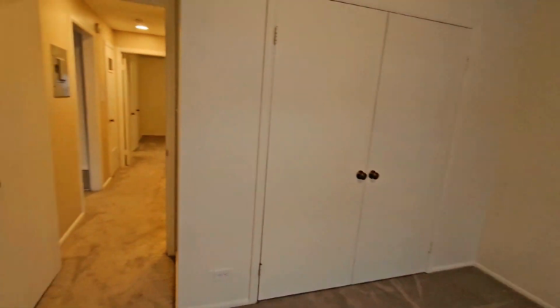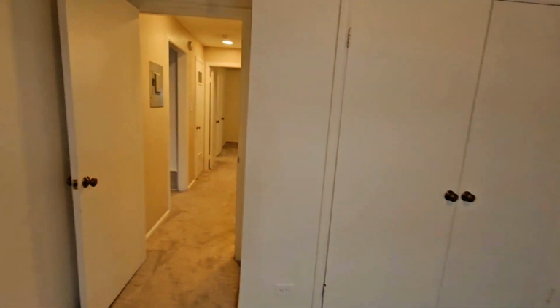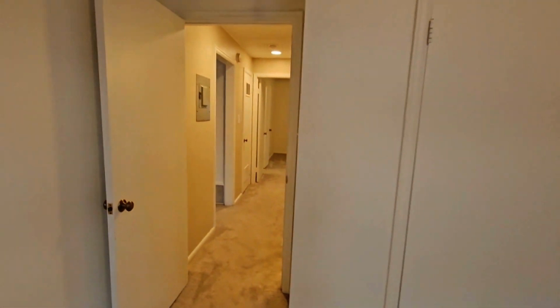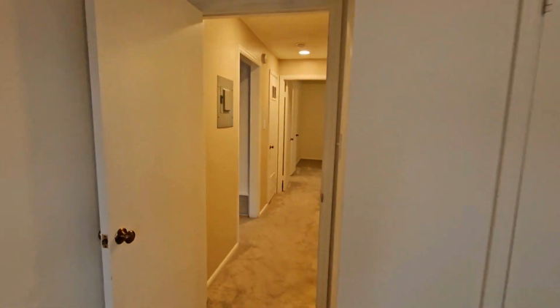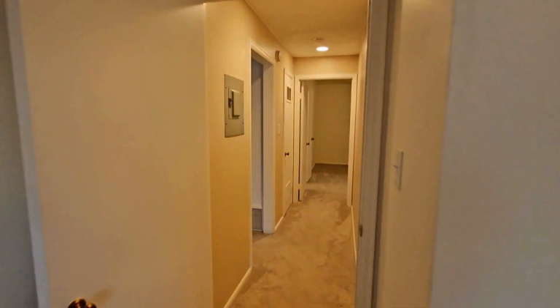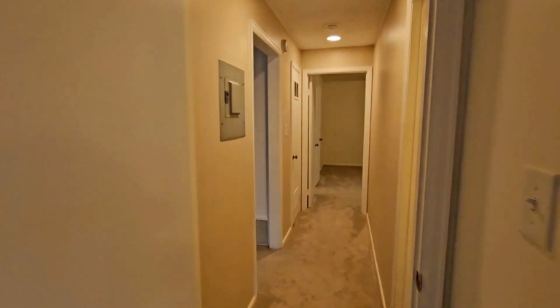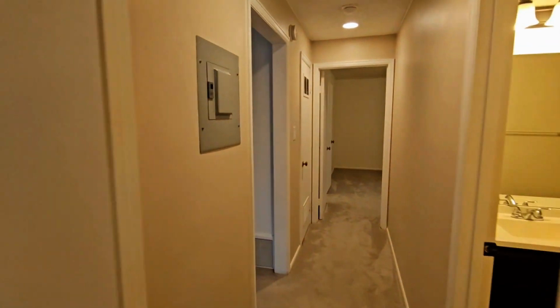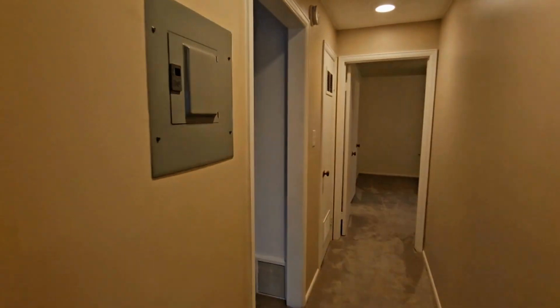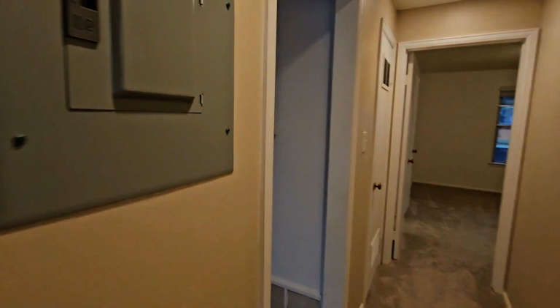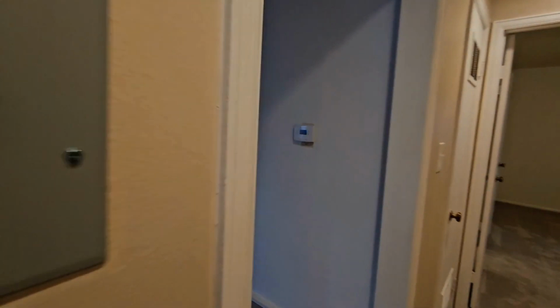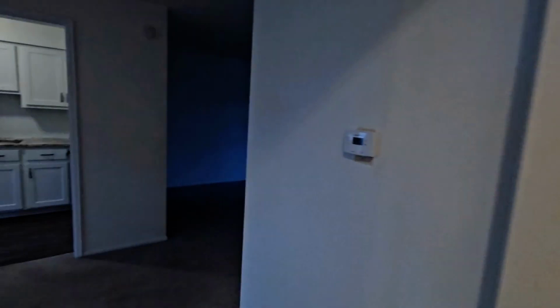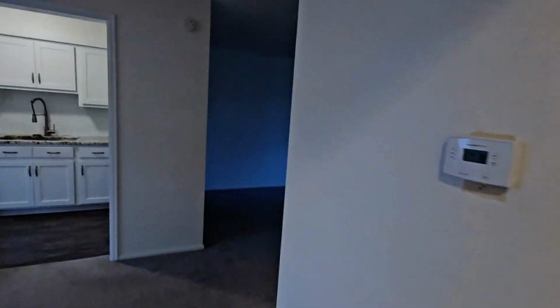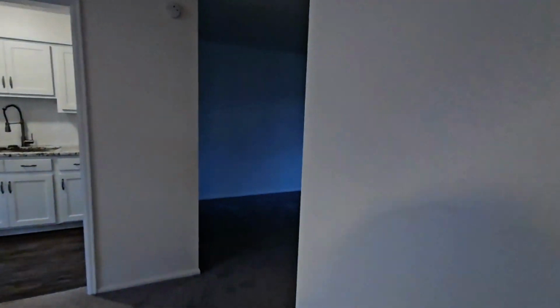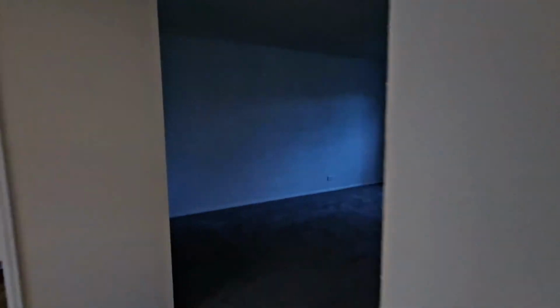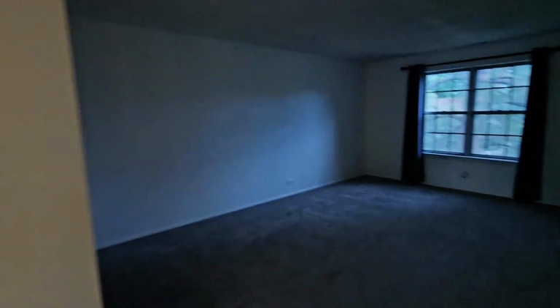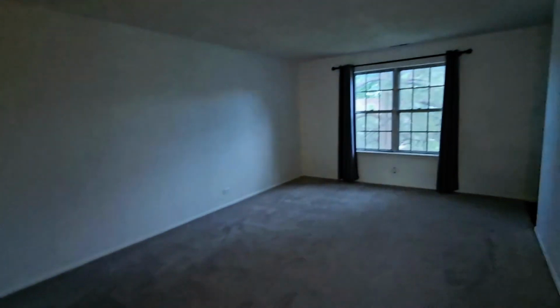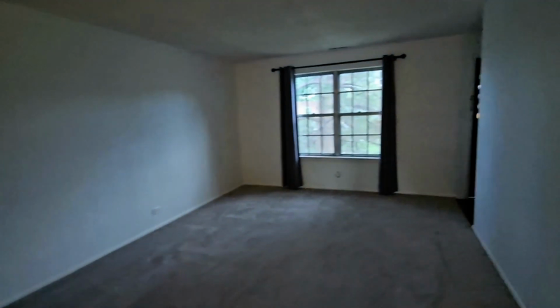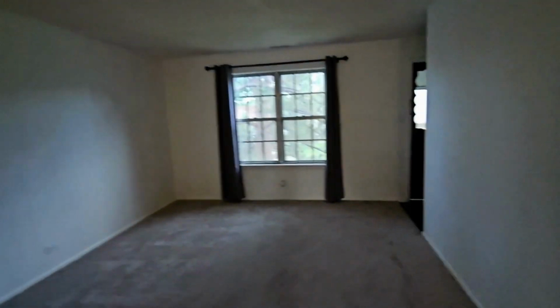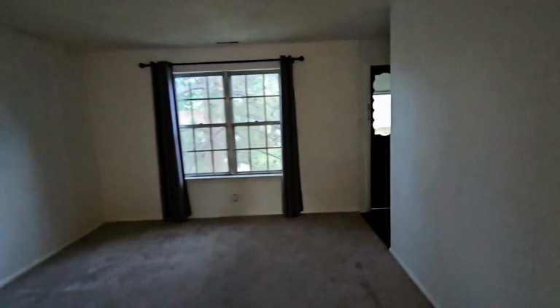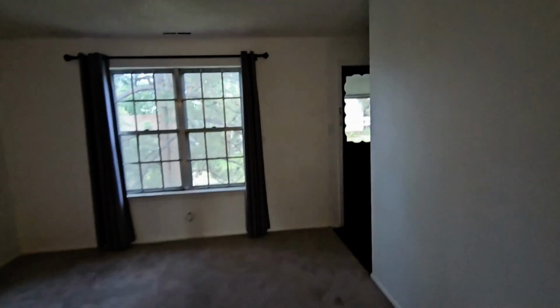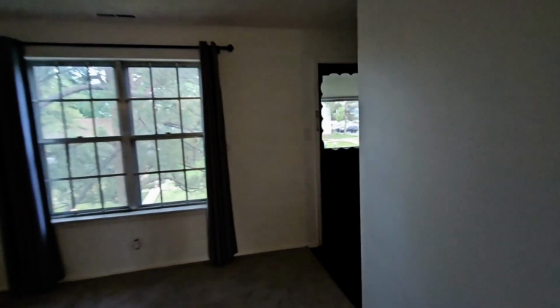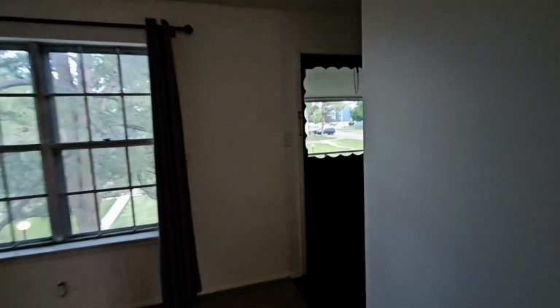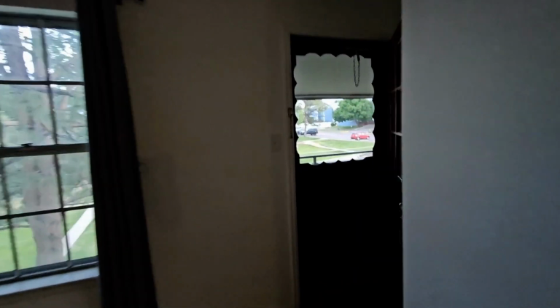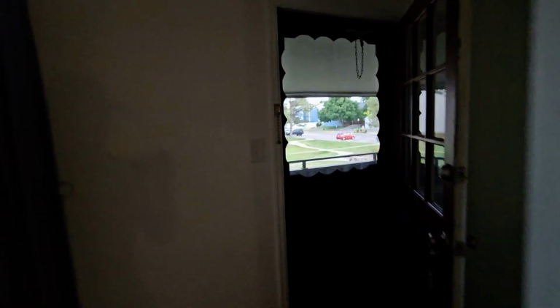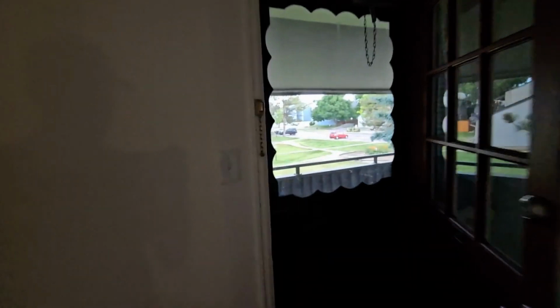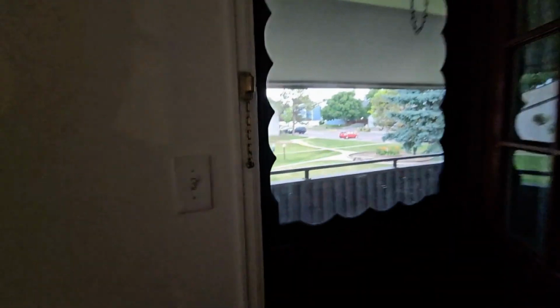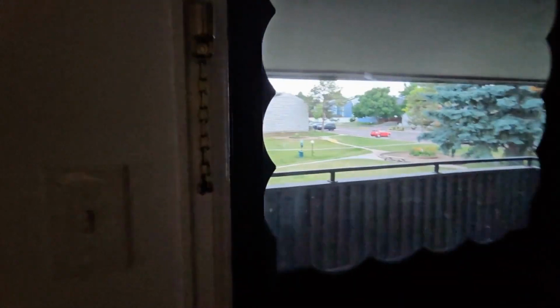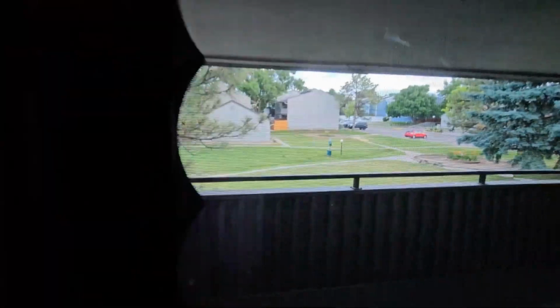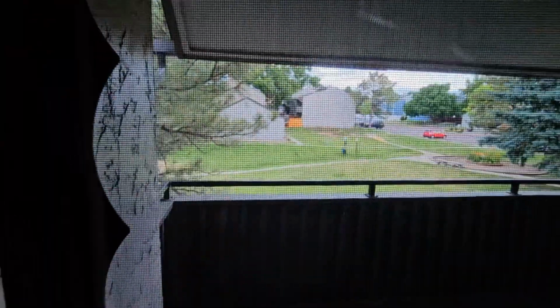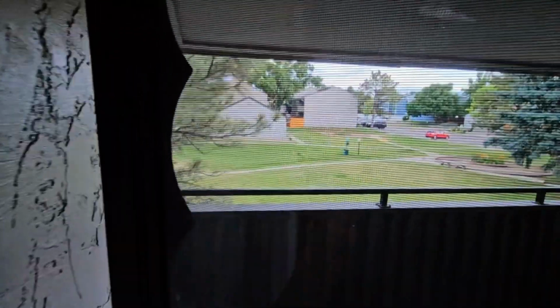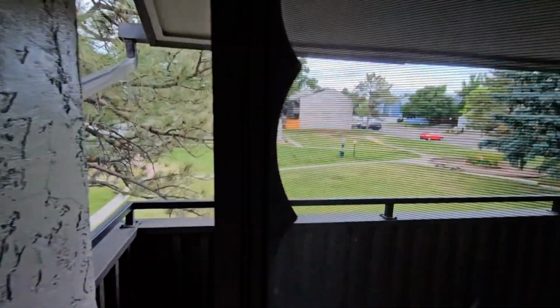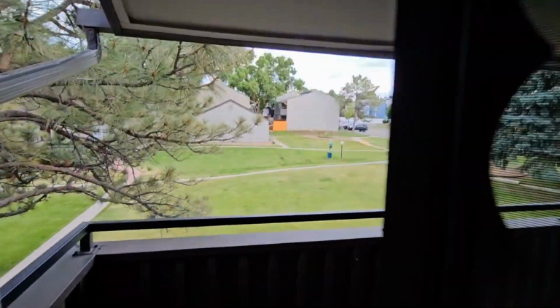That does conclude our tour of this property. If you would be interested in scheduling an in-person tour or filling out an application, please visit our website at PMIELEVATION.com. Thanks.